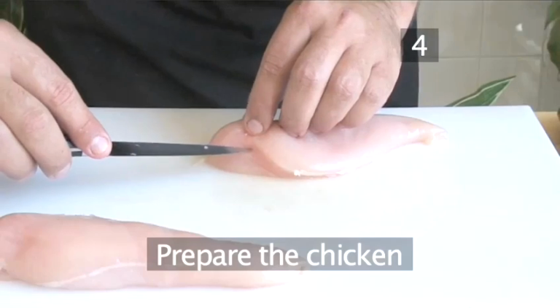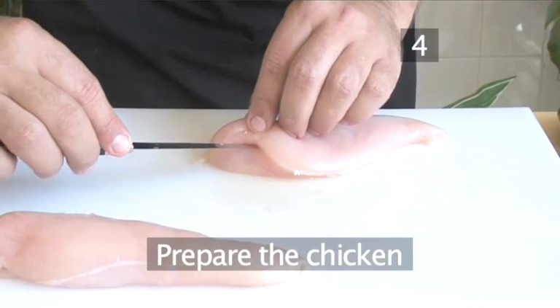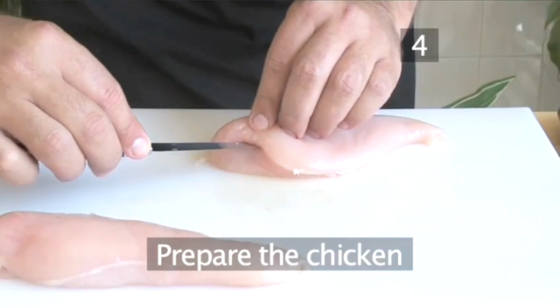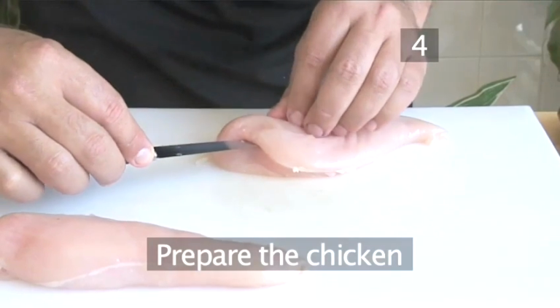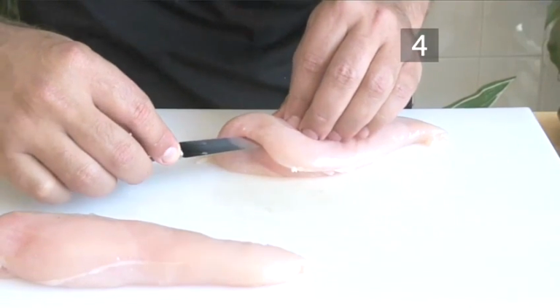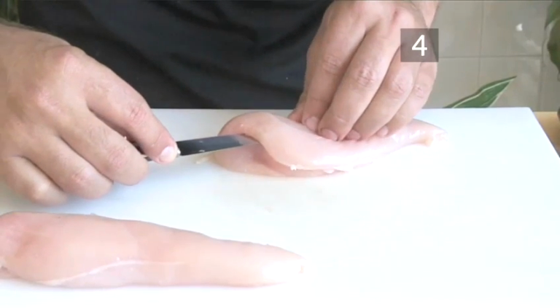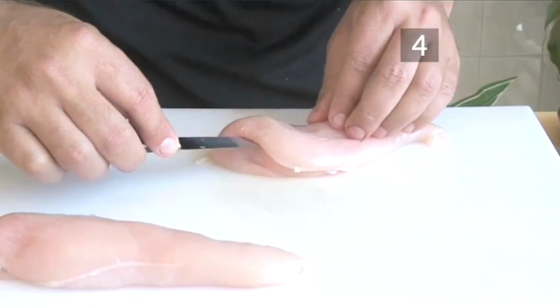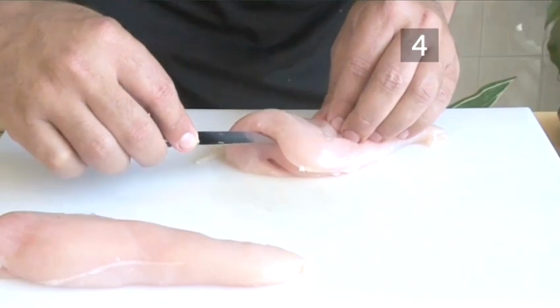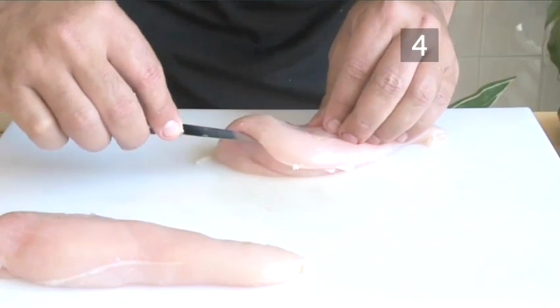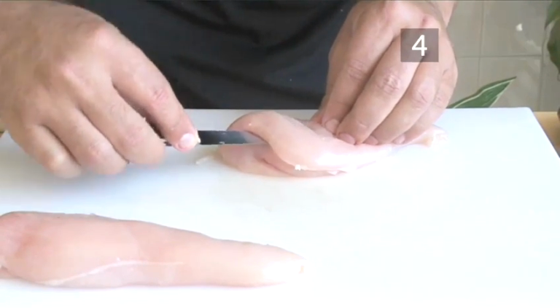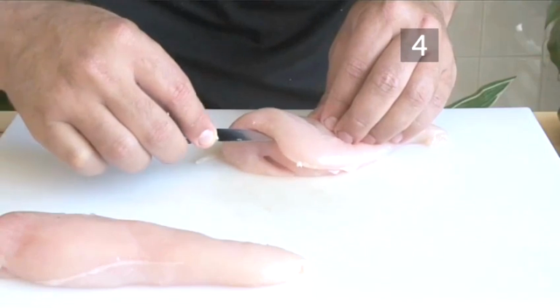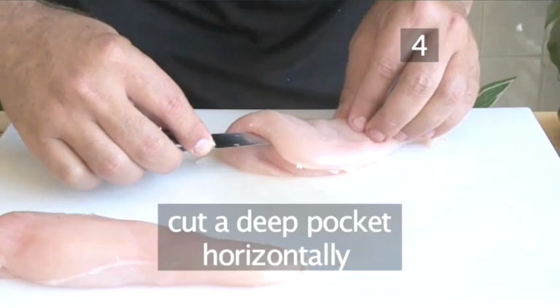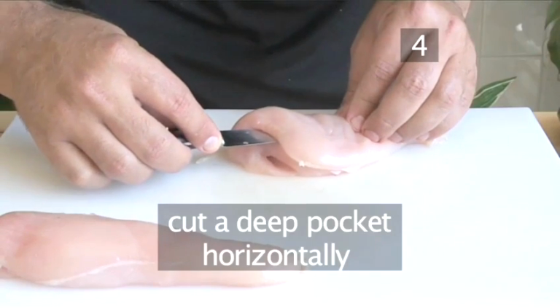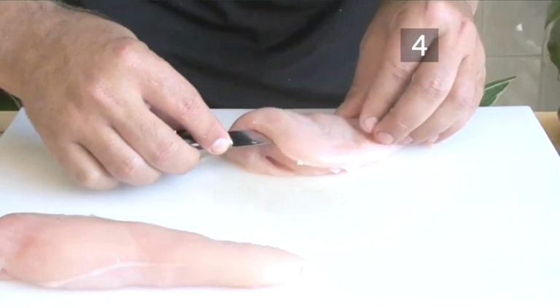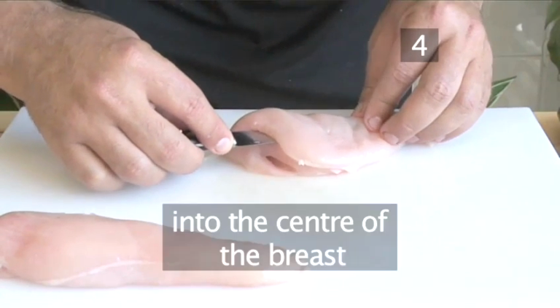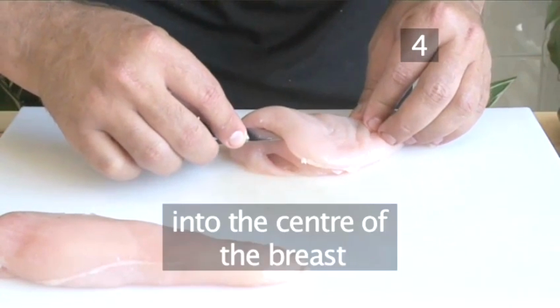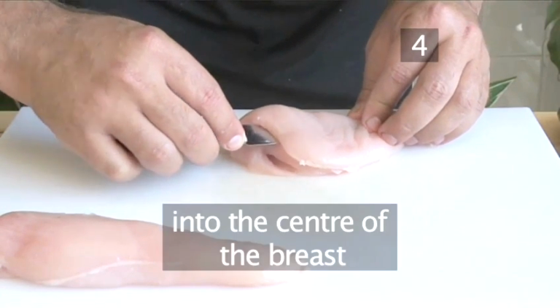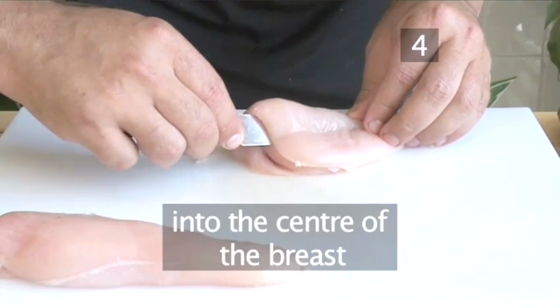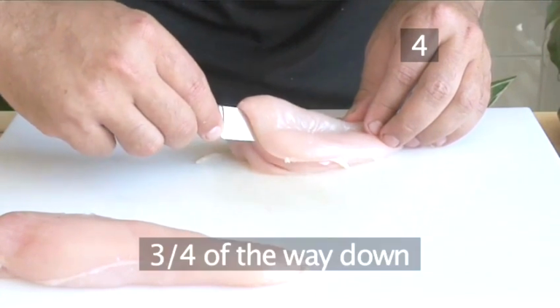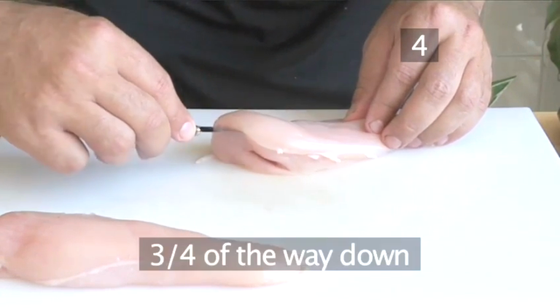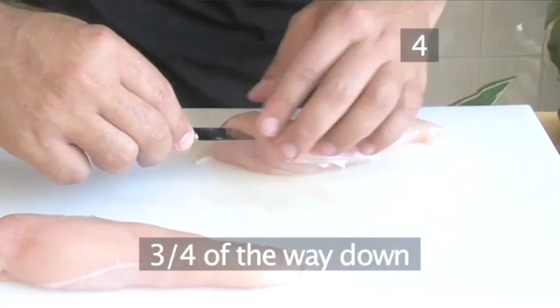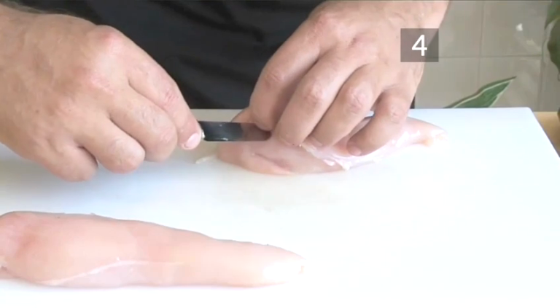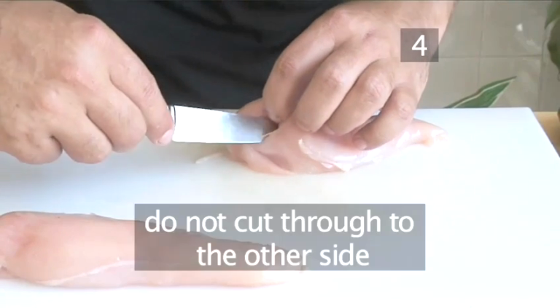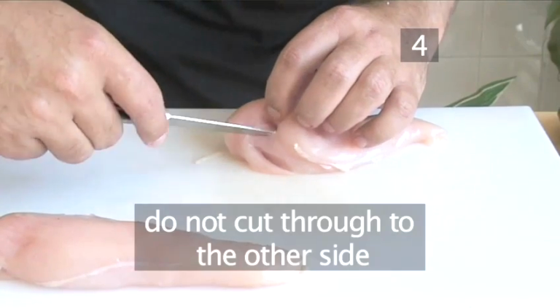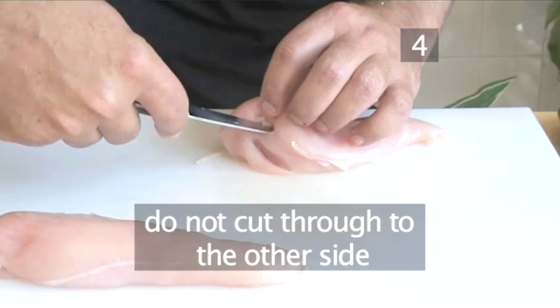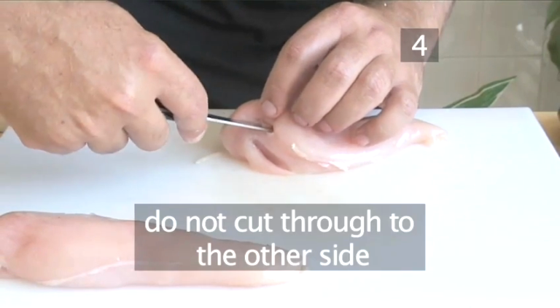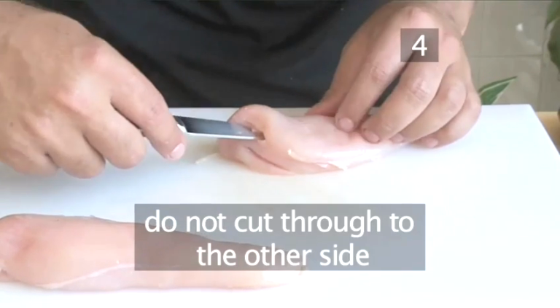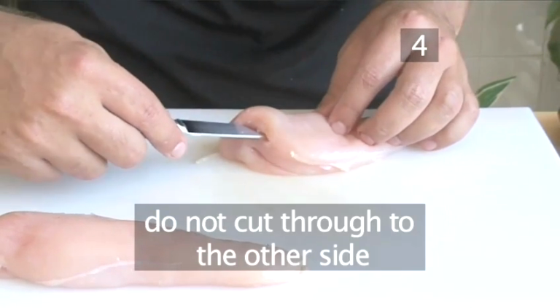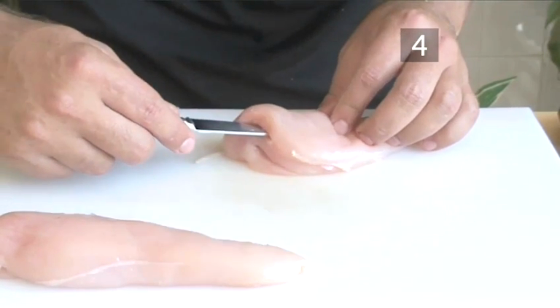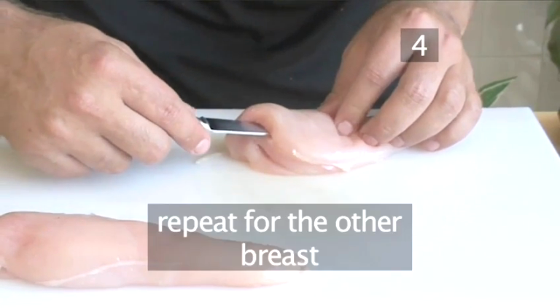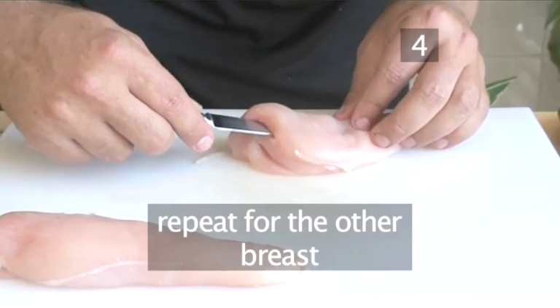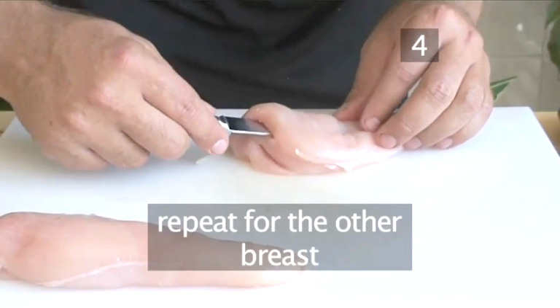Step 4, prepare the chicken. Place the chicken breast onto the cutting board. Cut a deep pocket horizontally into the centre of the breast, three quarters of the way down. Be careful not to cut through to the other side. Repeat for the other breast.